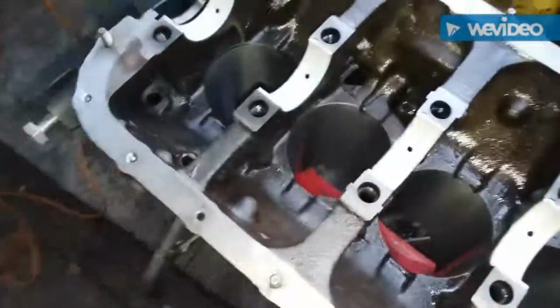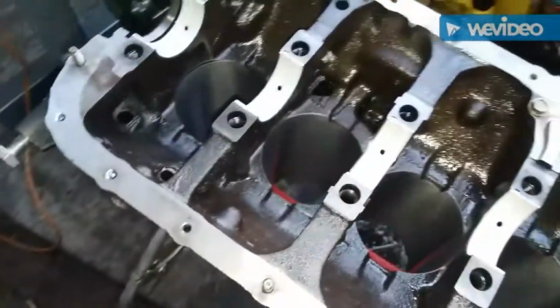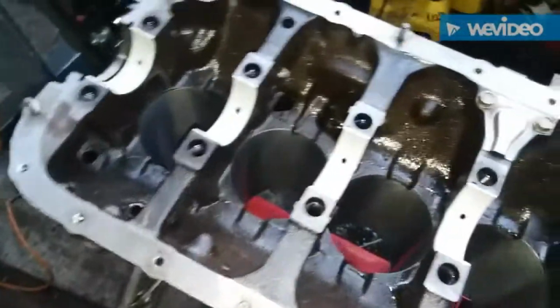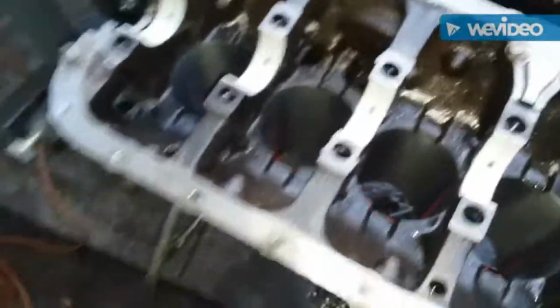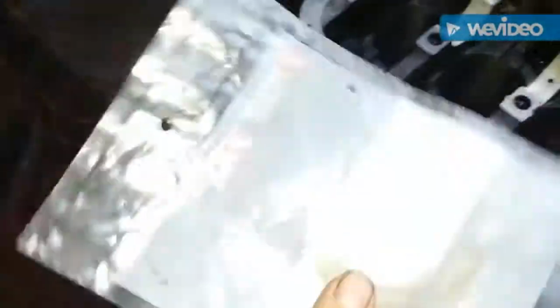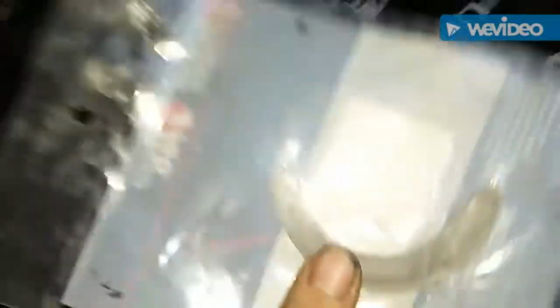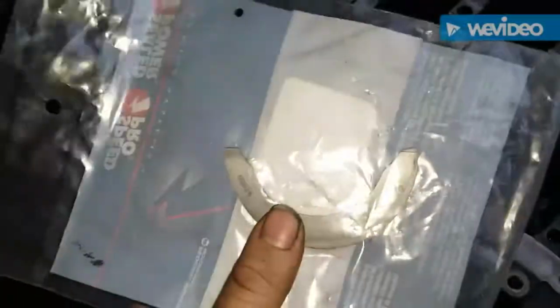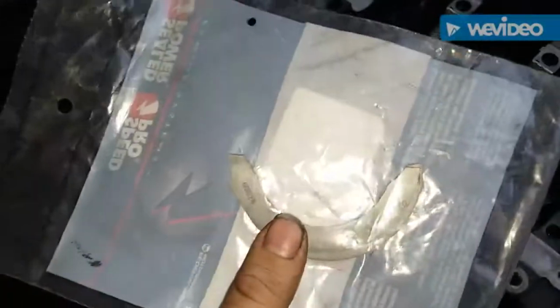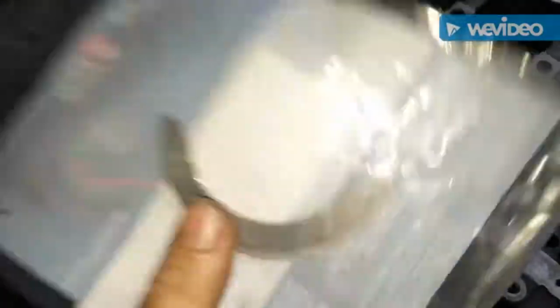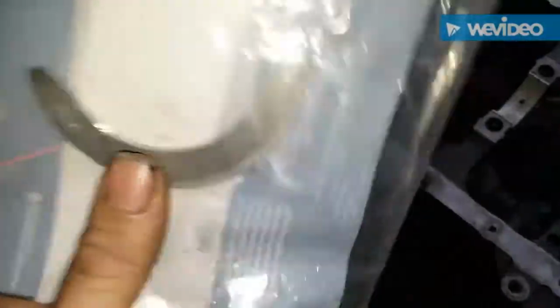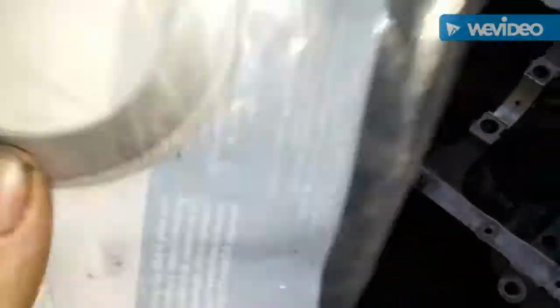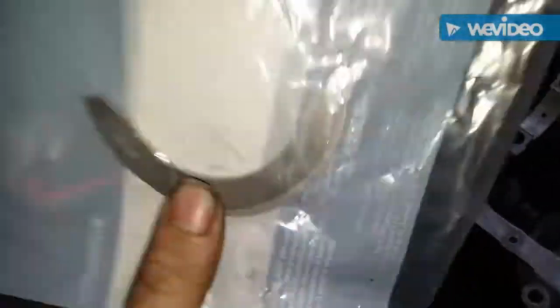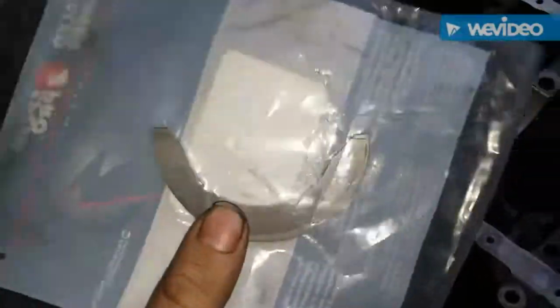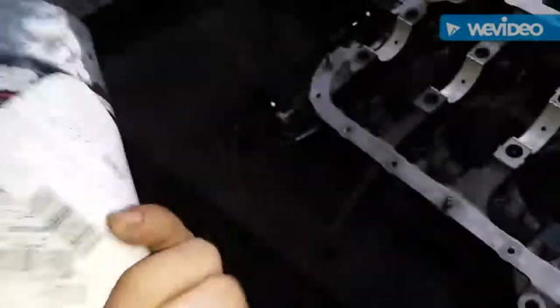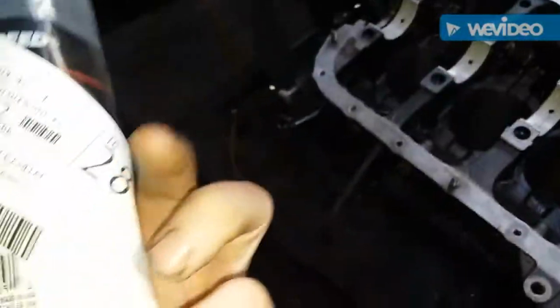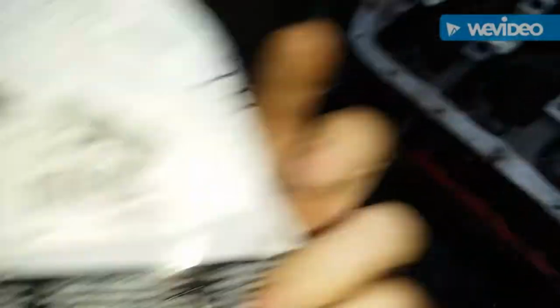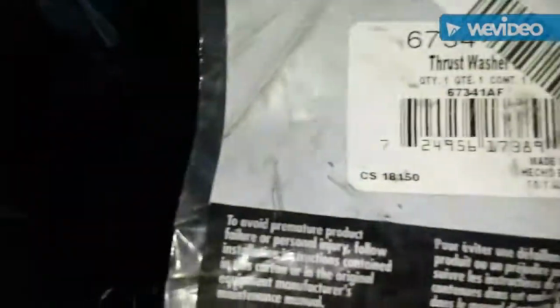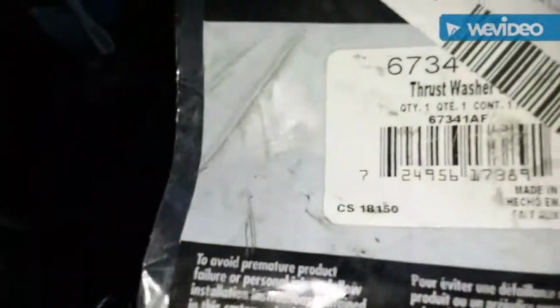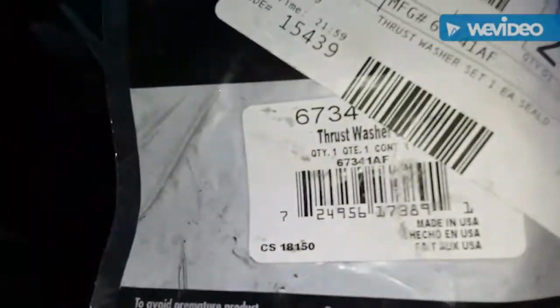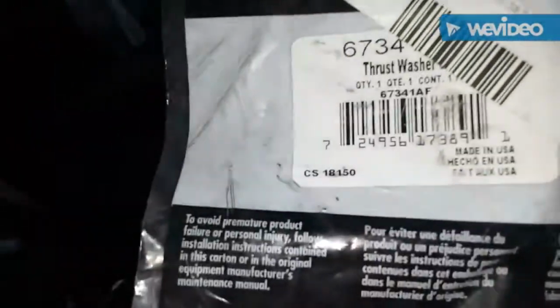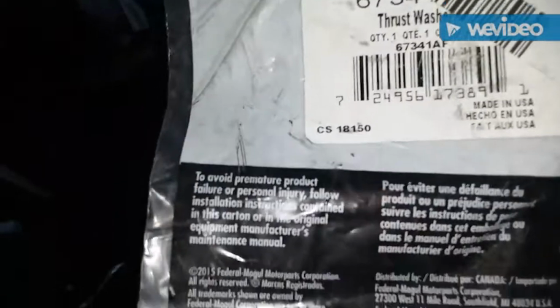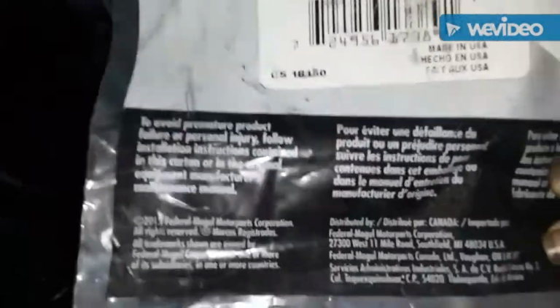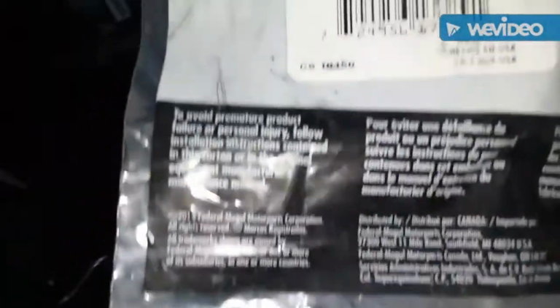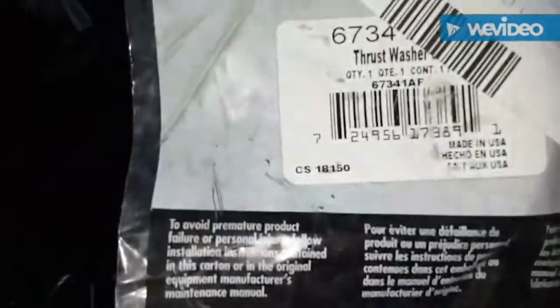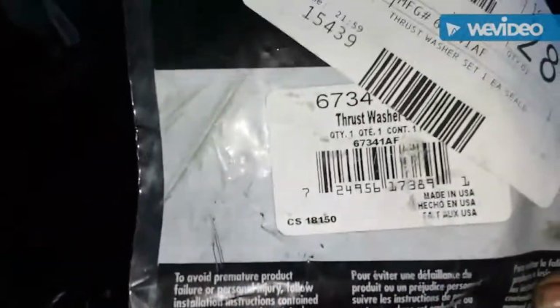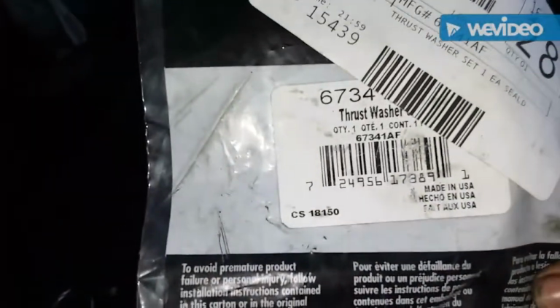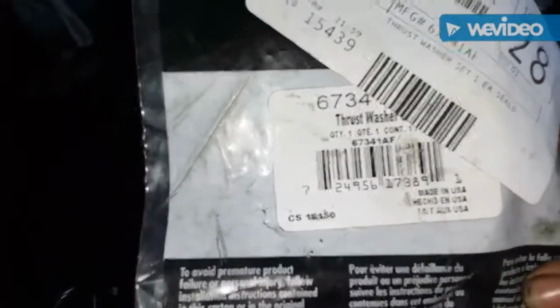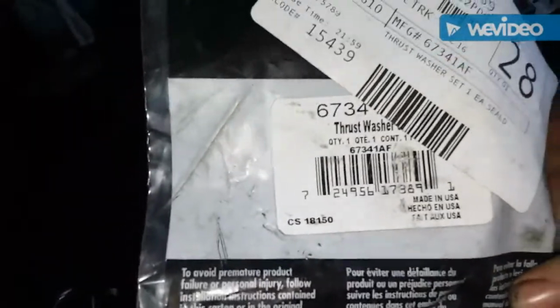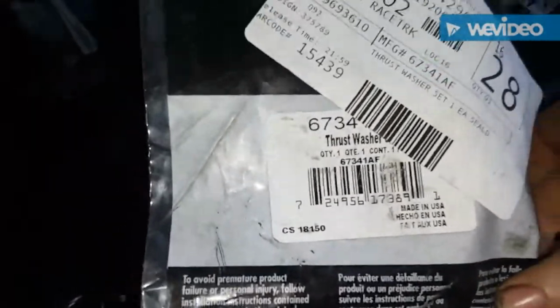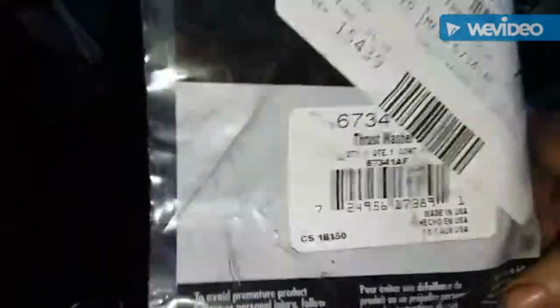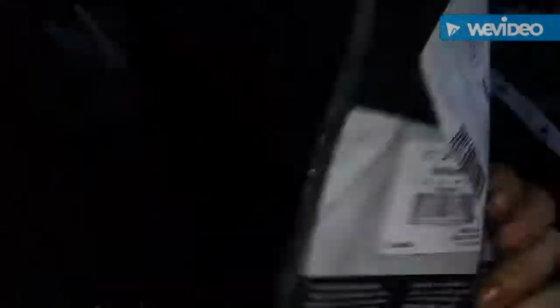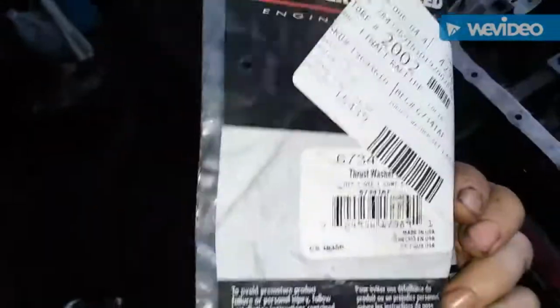I was first calling these thrust bearings and nobody knew what I was talking about. These are thrust washers — everybody was looking at me like I'm crazy, but it's thrust washers.